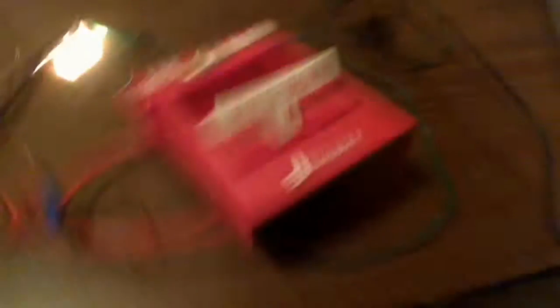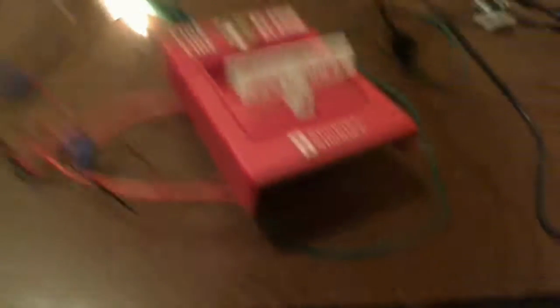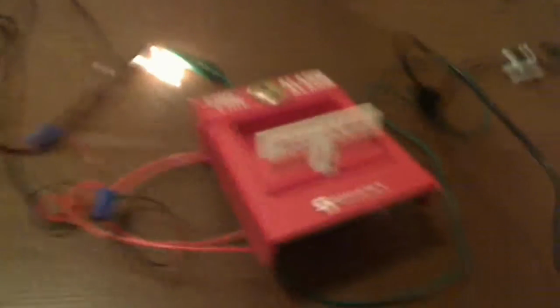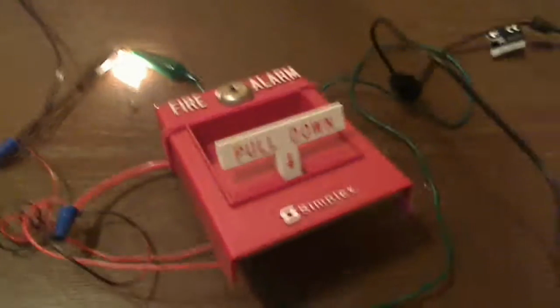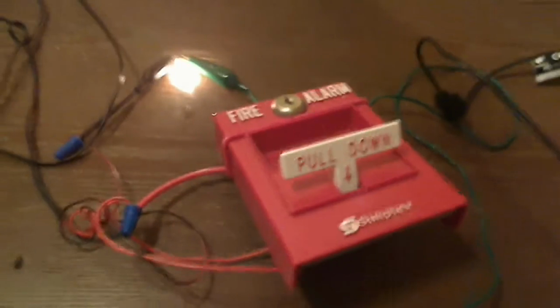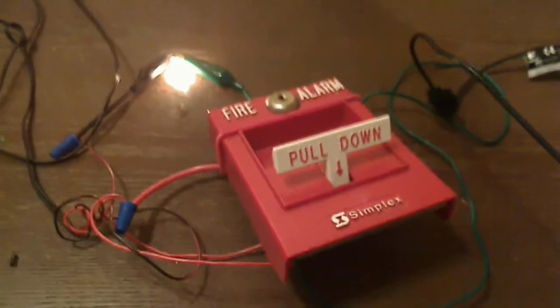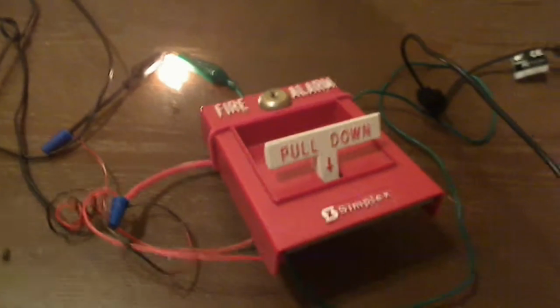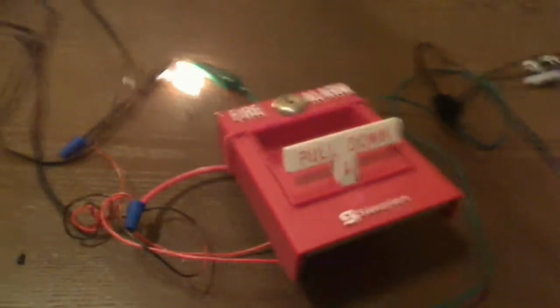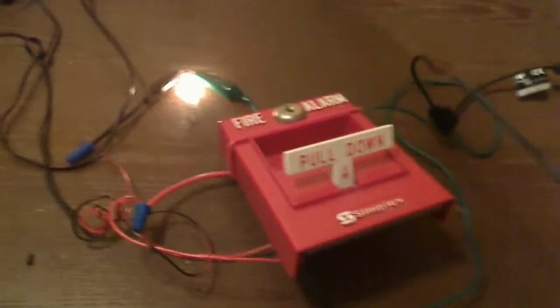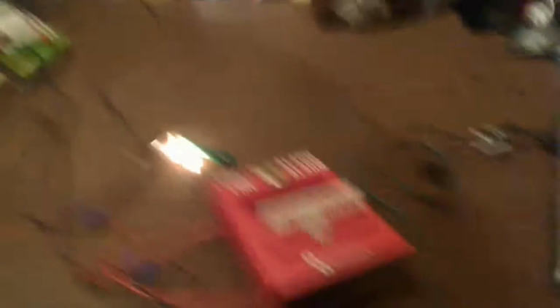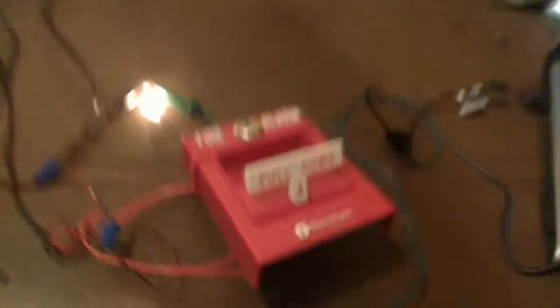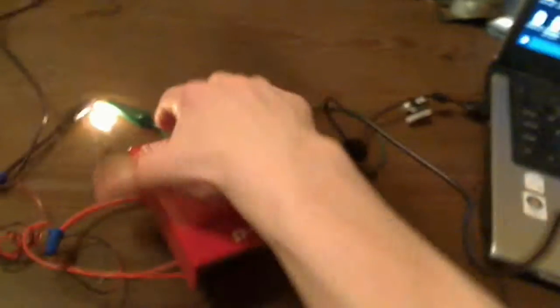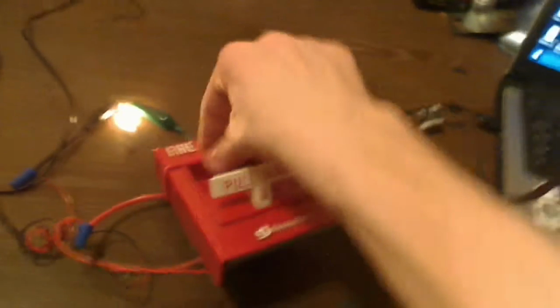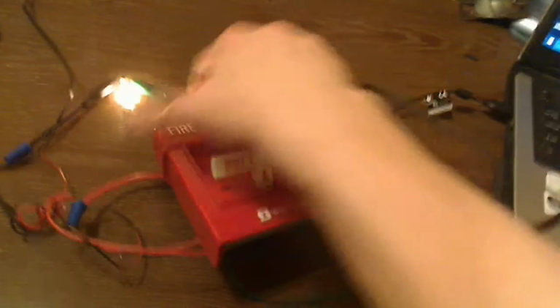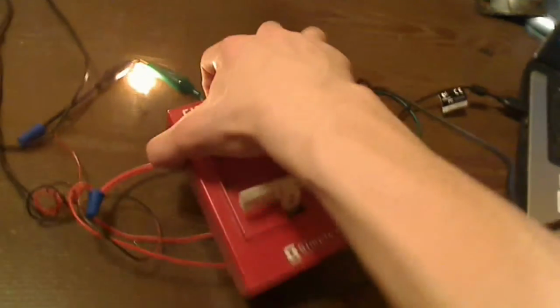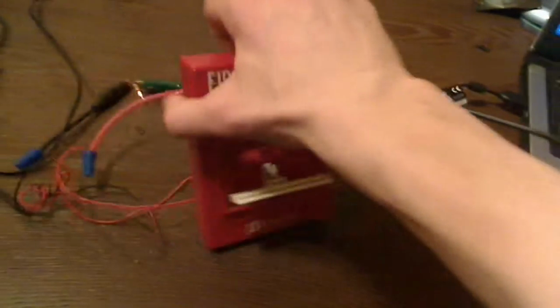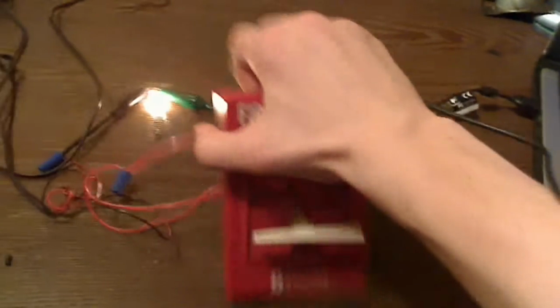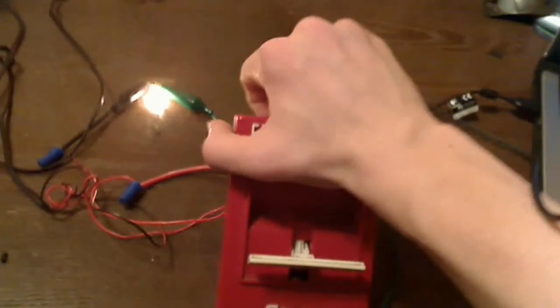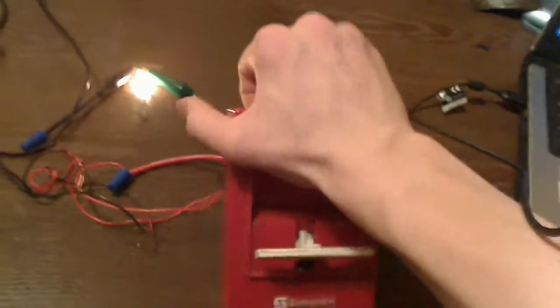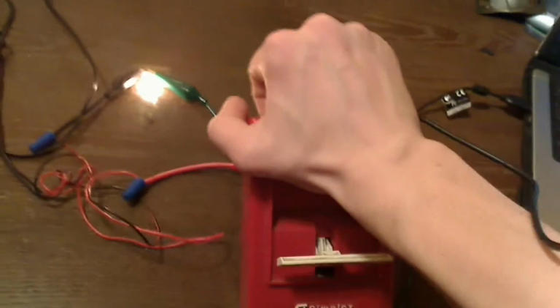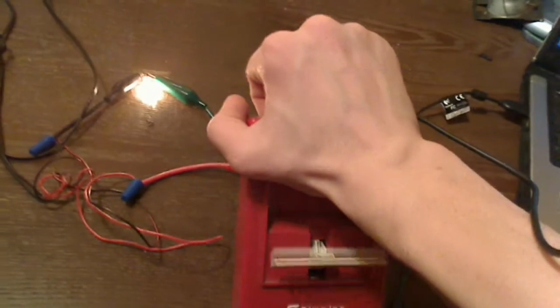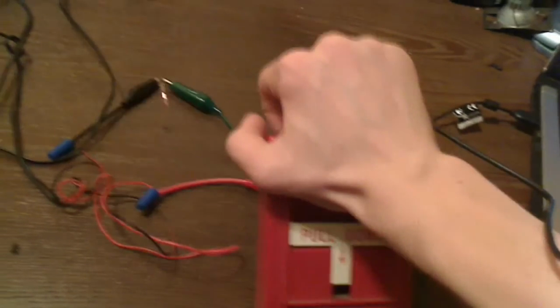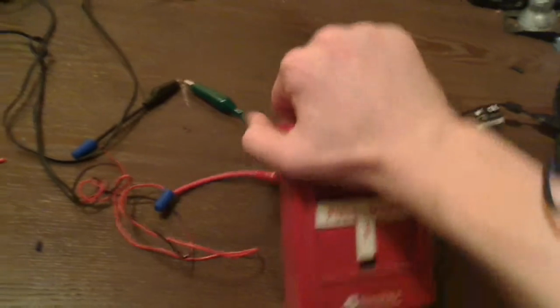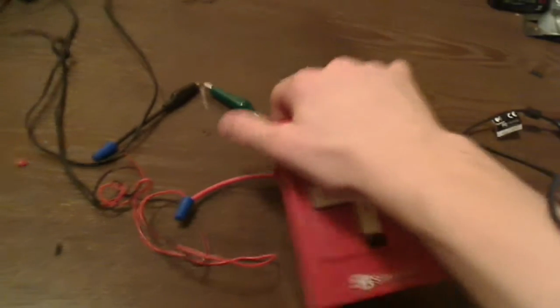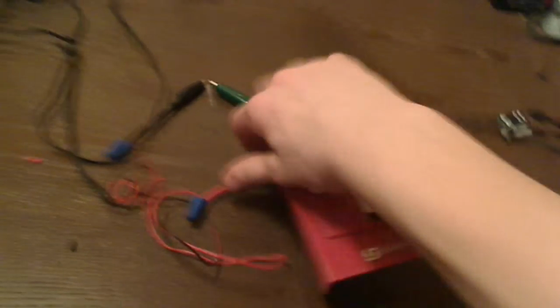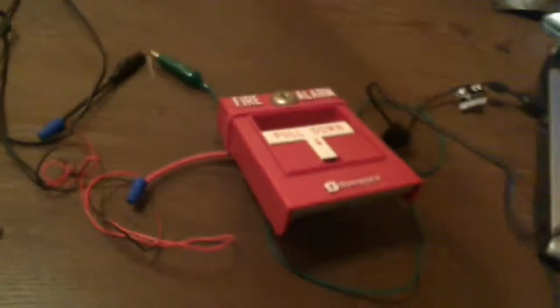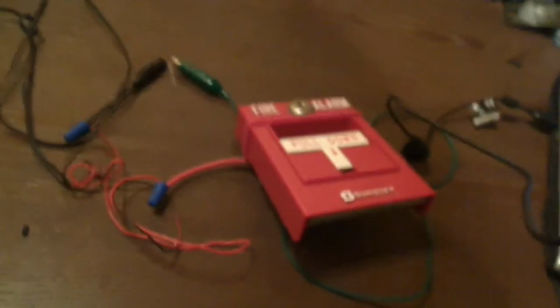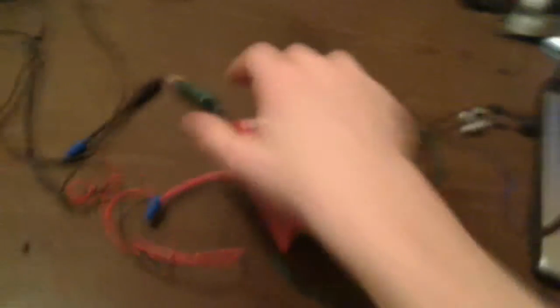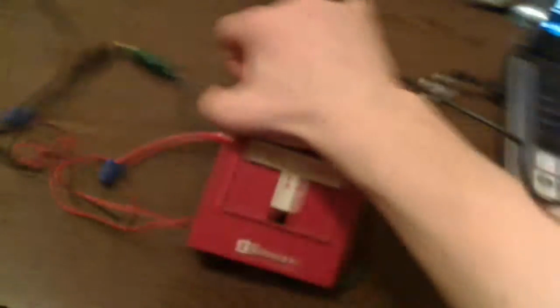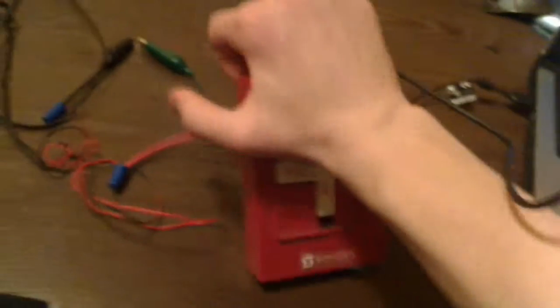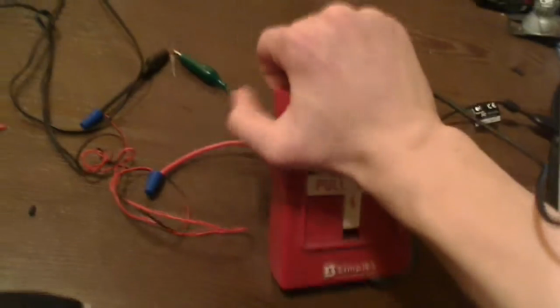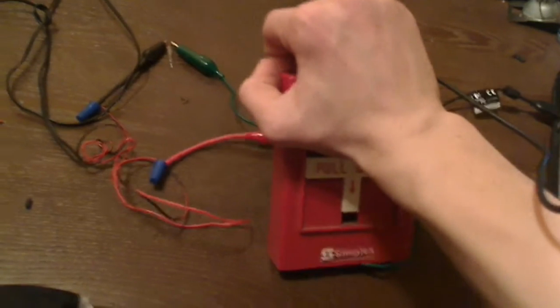And now as I quote unquote key activate to reset it — since I do not have a key, I'm just using a rubber band to hold it shut — when I reset the station, the light will turn off. As you can see, the light went off. And obviously, same thing if you do a key activation.